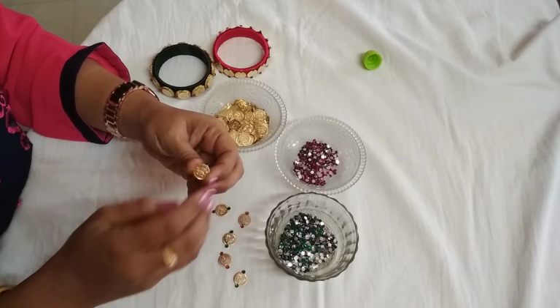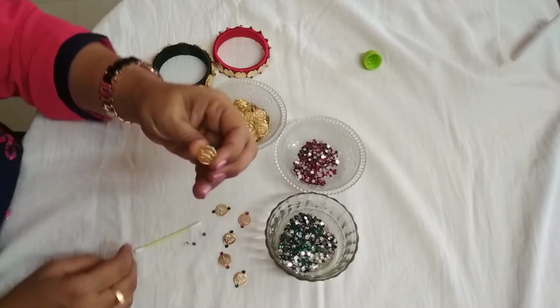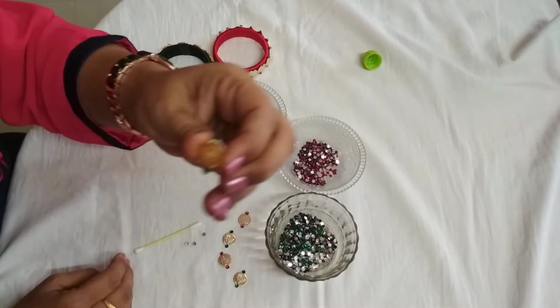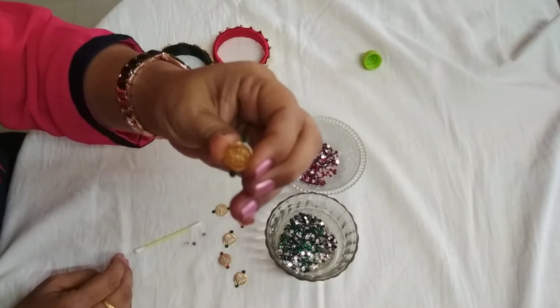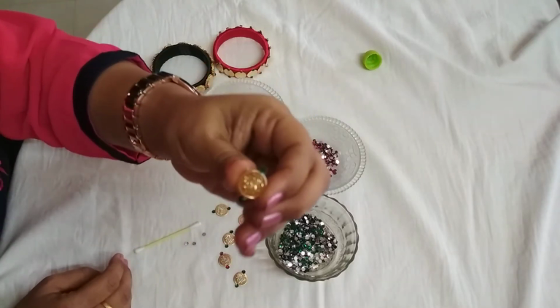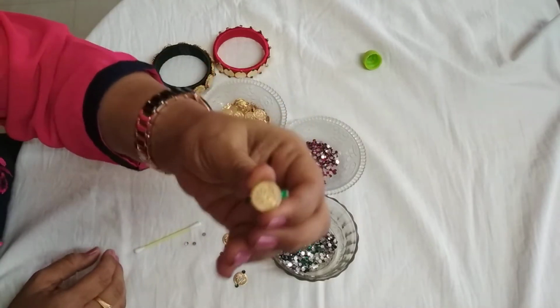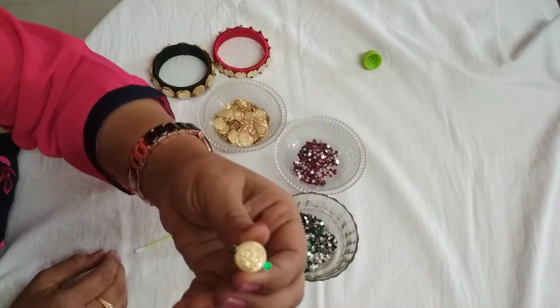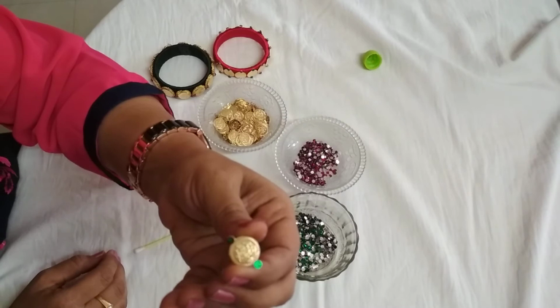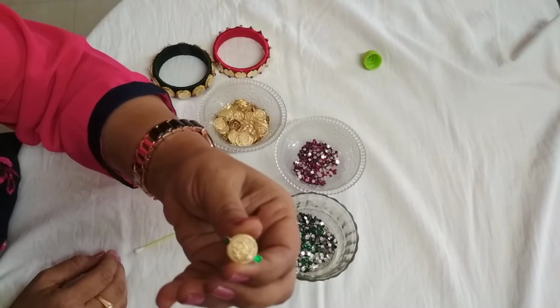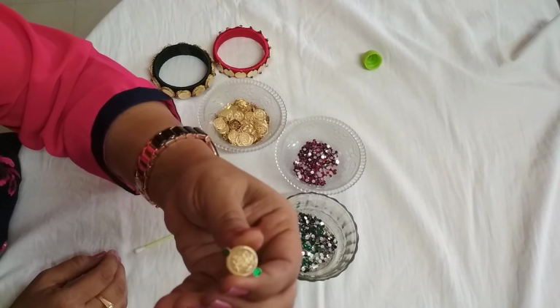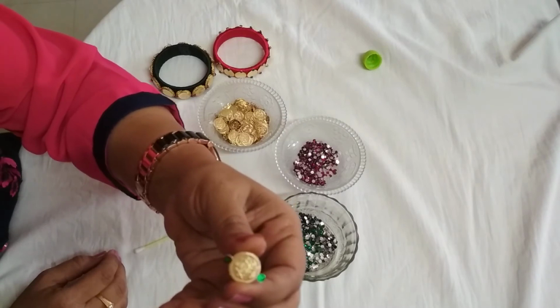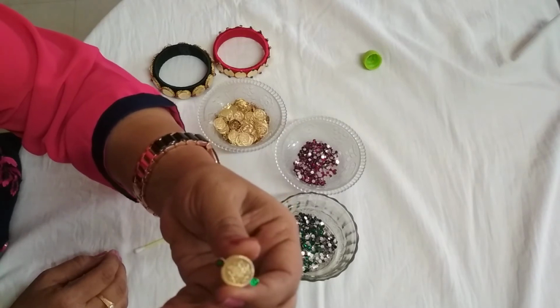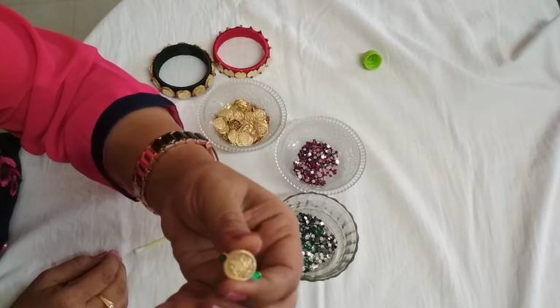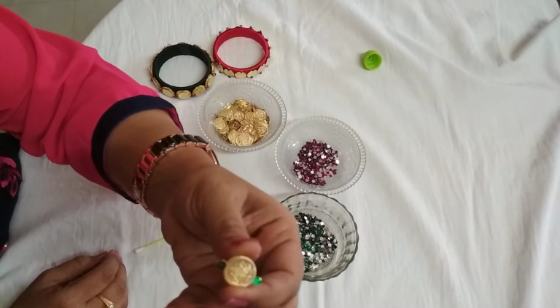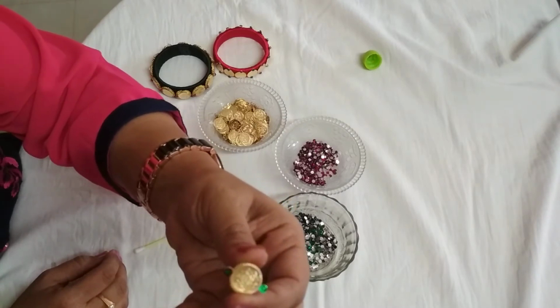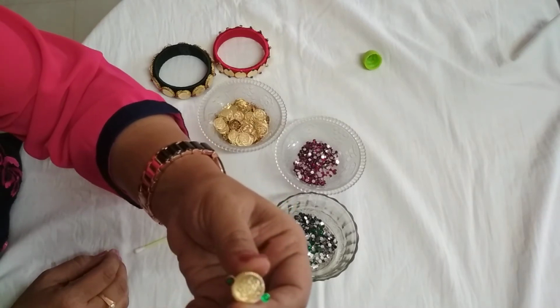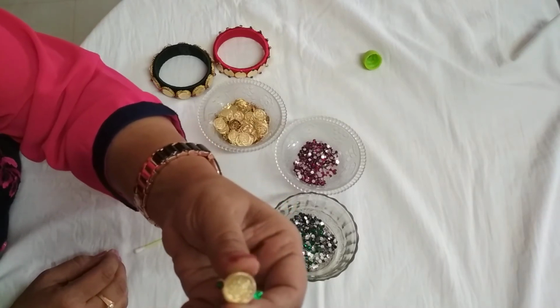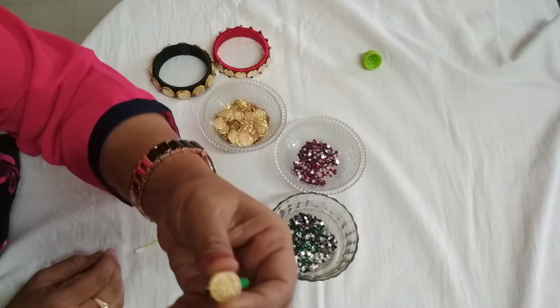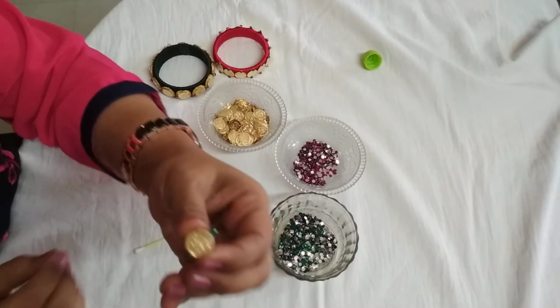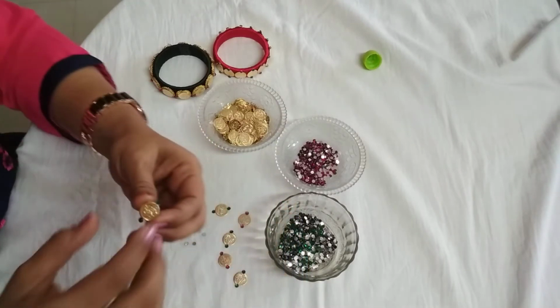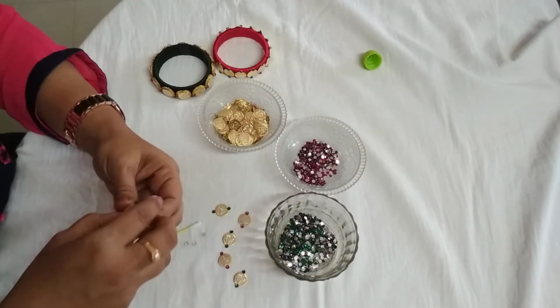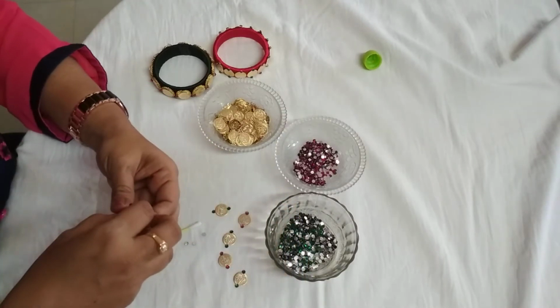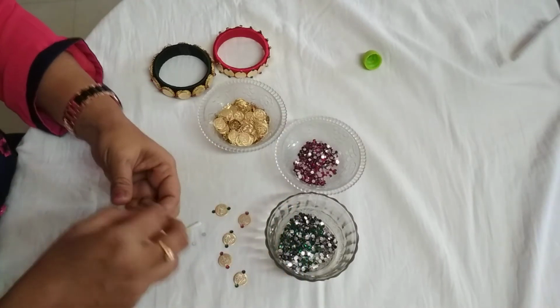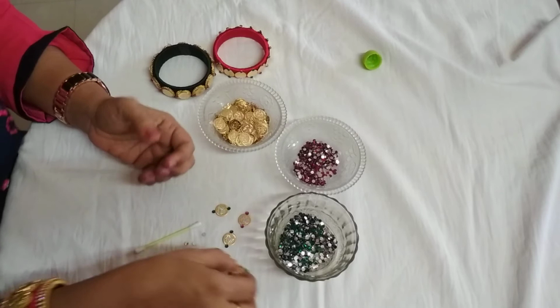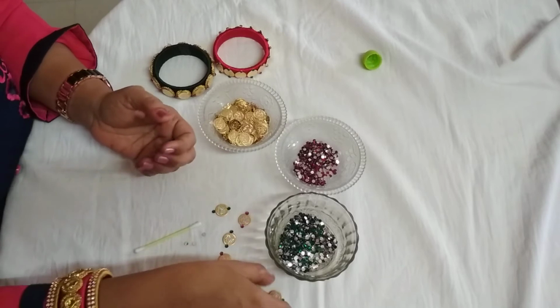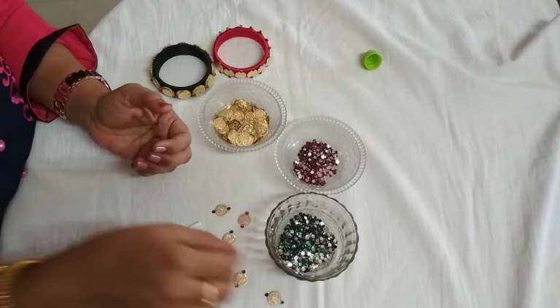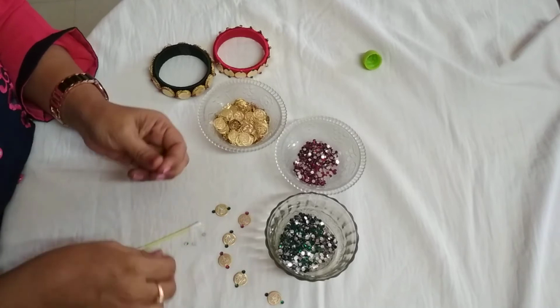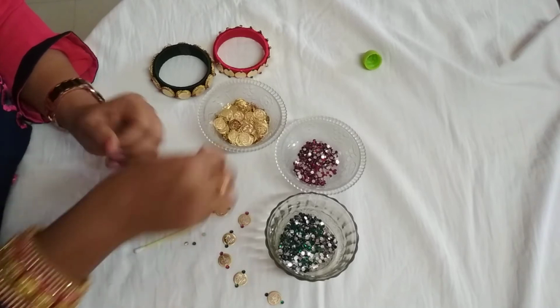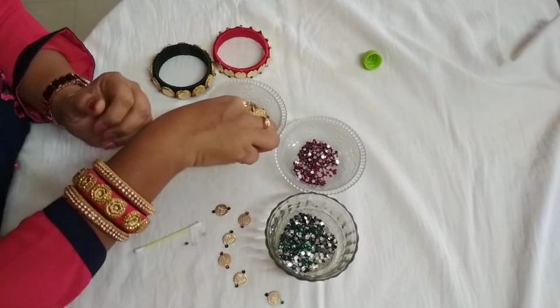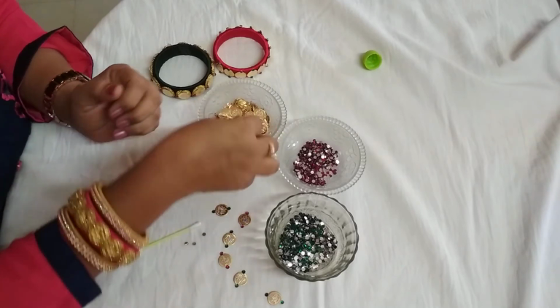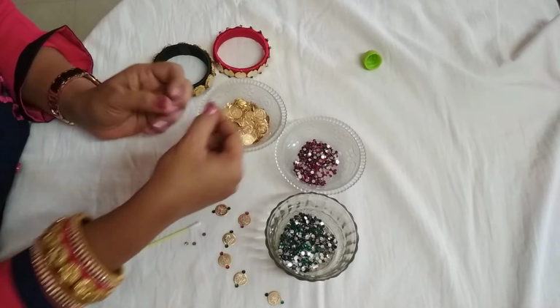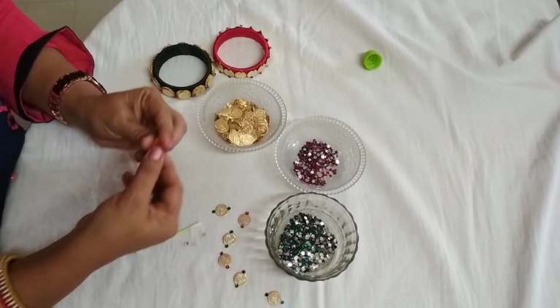I hope you can see it very easily. It looks like this — very beautiful. One more I will make for you in pink color.